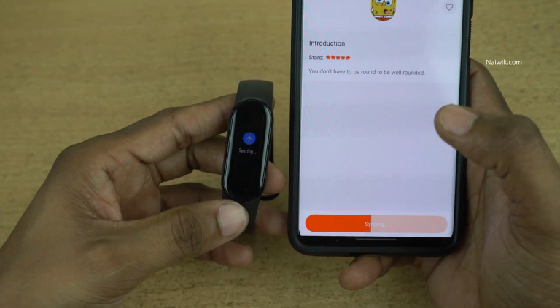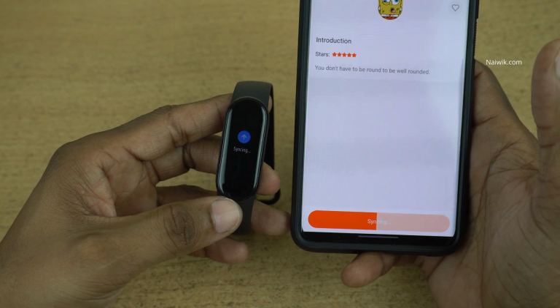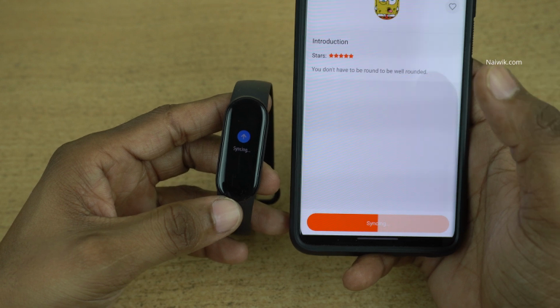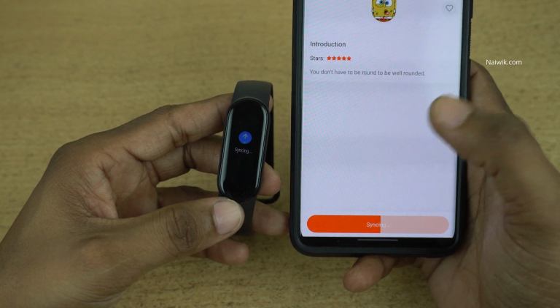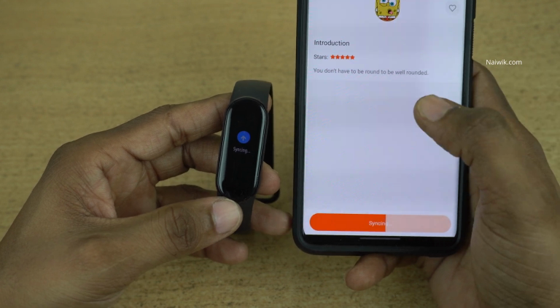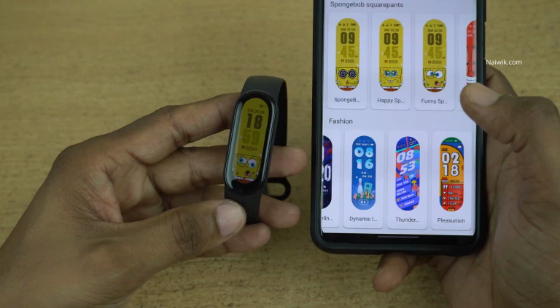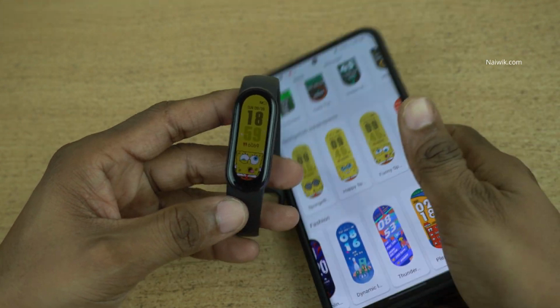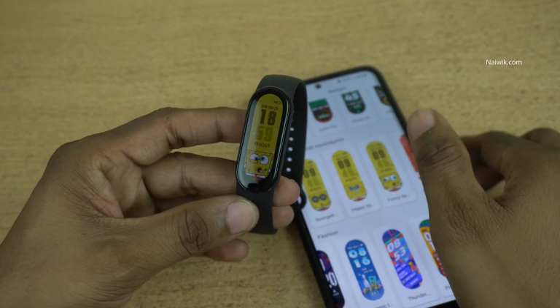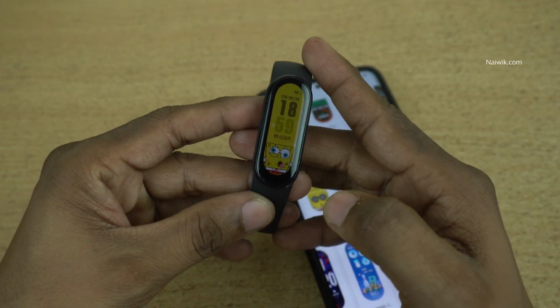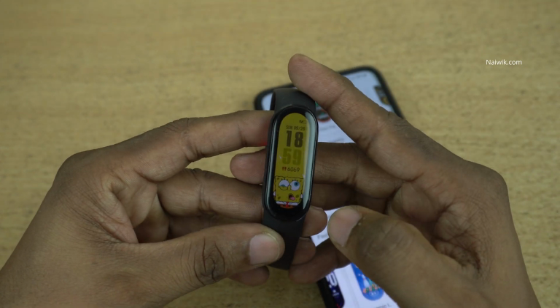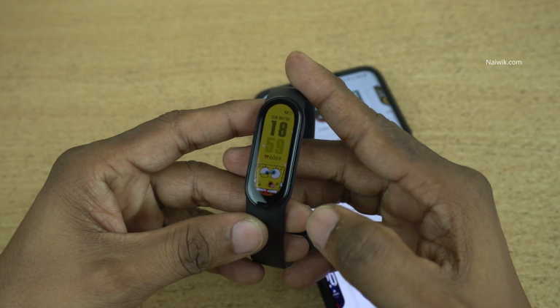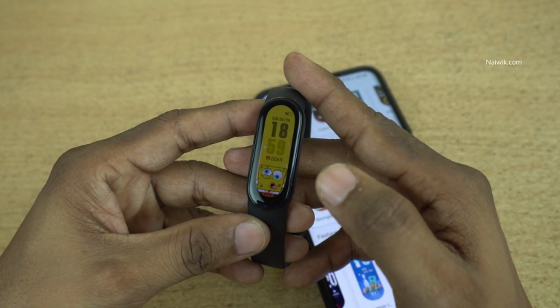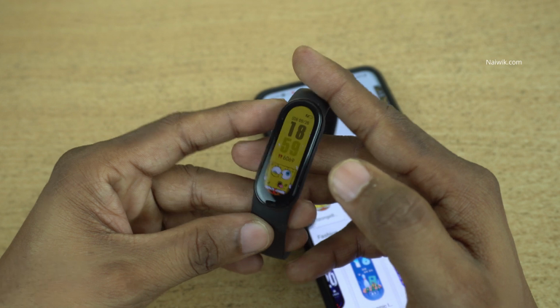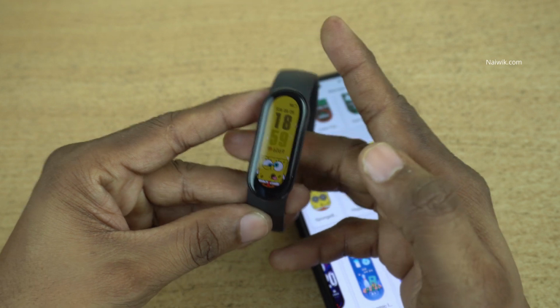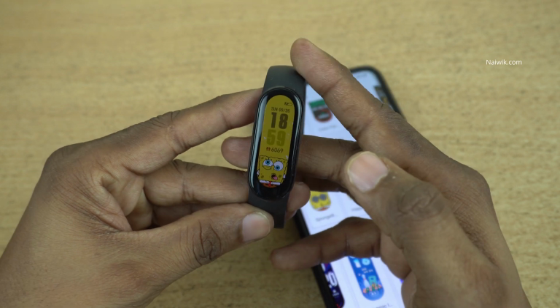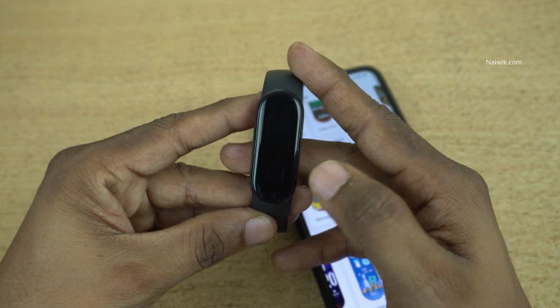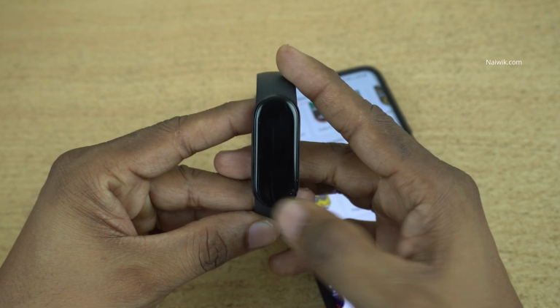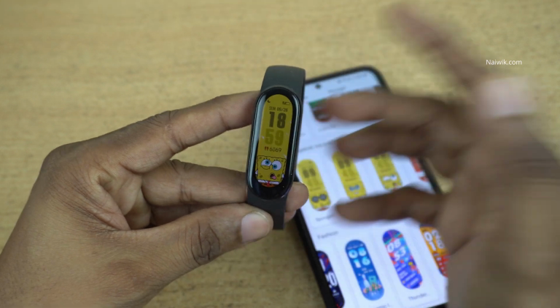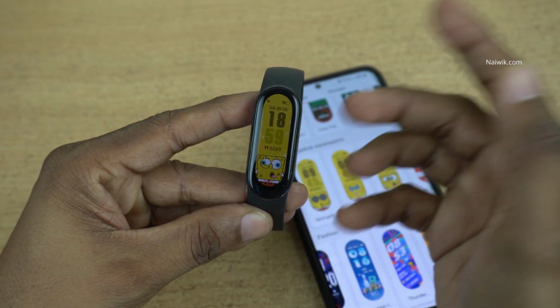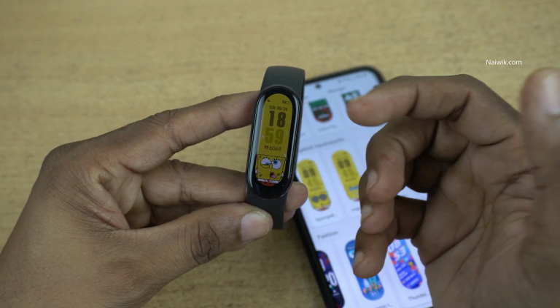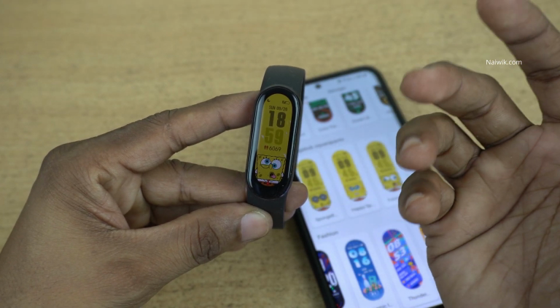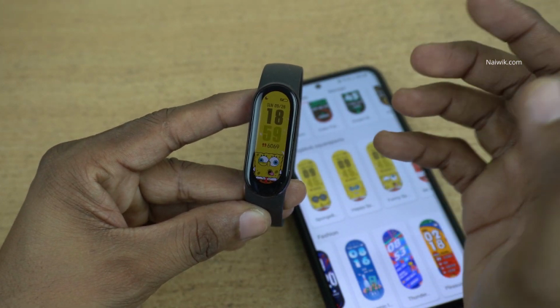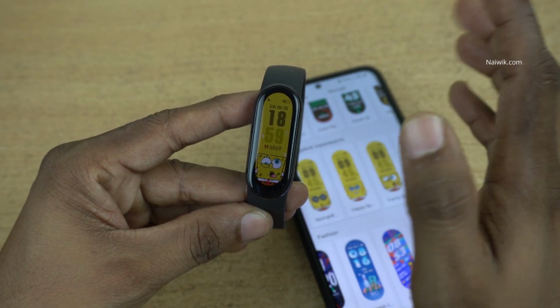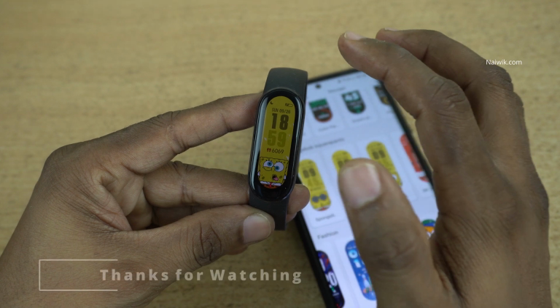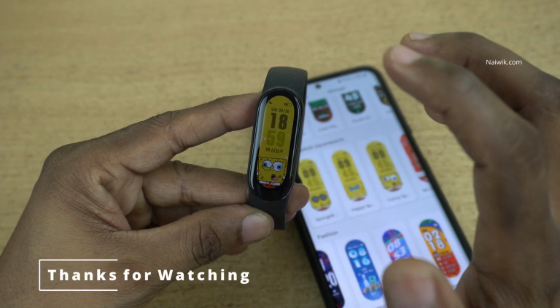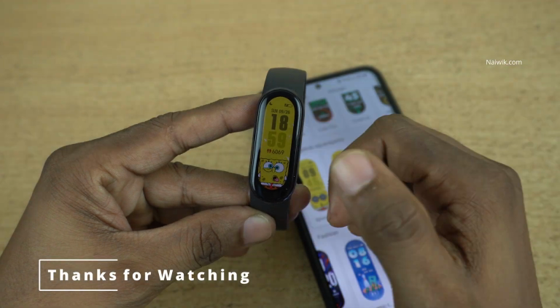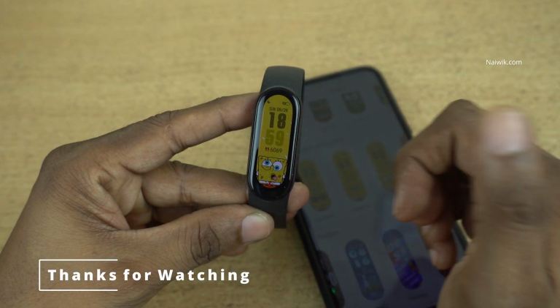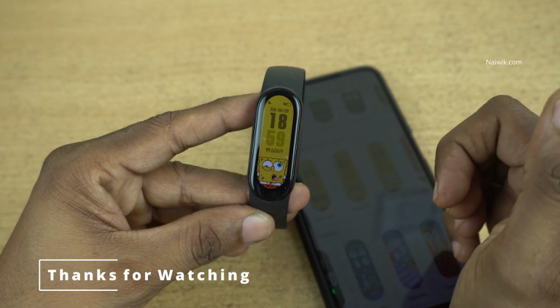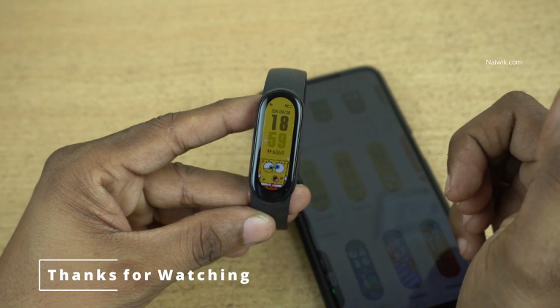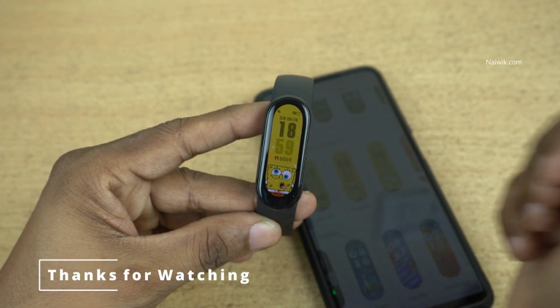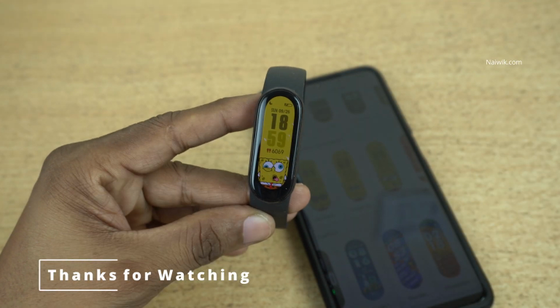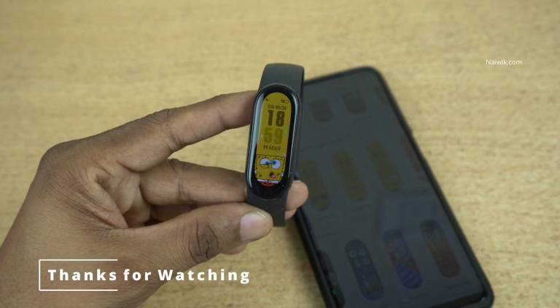So that's it guys. In this way you can download and change the watch faces on your Mi Band 6. Not only Mi Band 6, you can follow the same method to change watch faces on other versions of Mi Band. Hope you like this video — please do subscribe to our channel. Thank you.